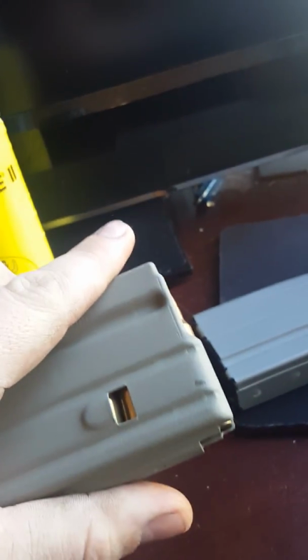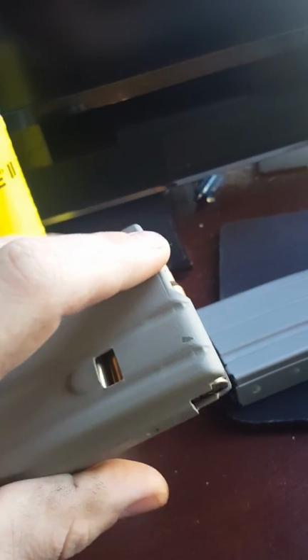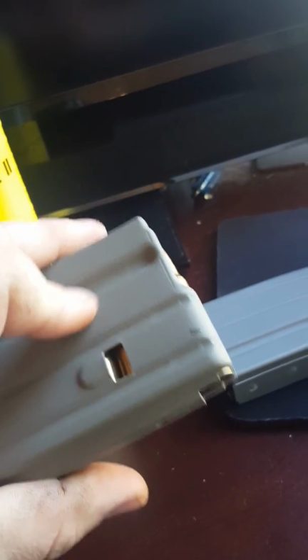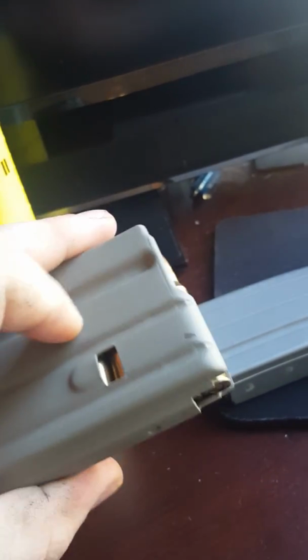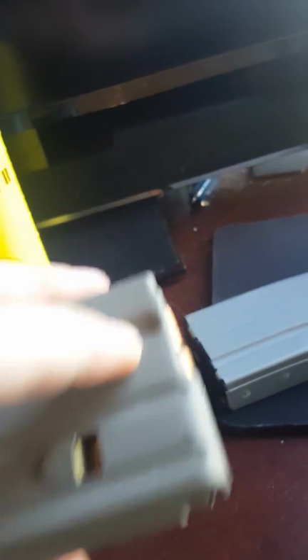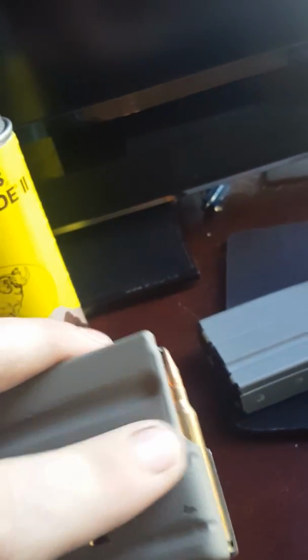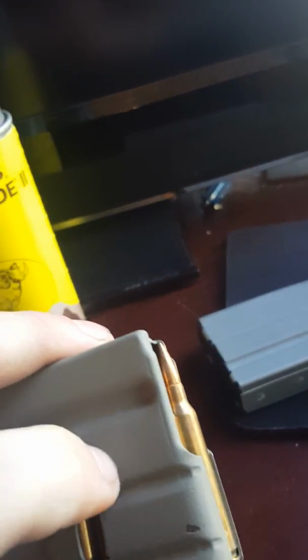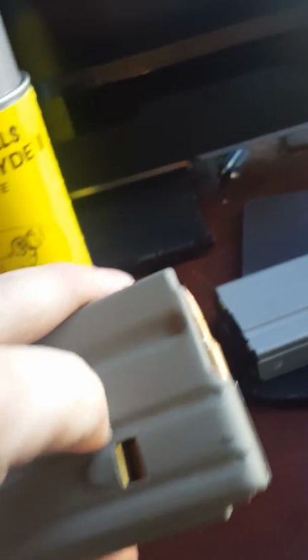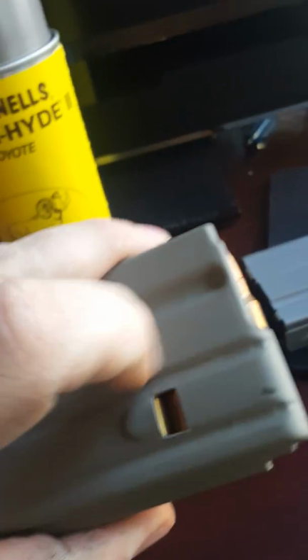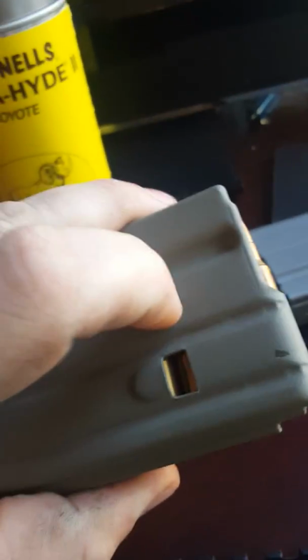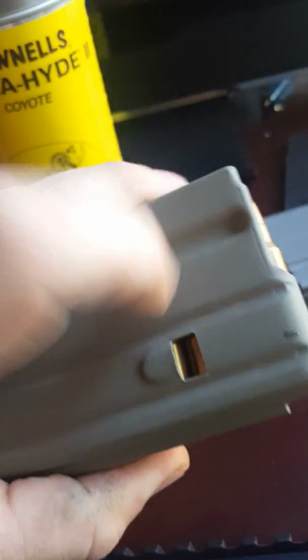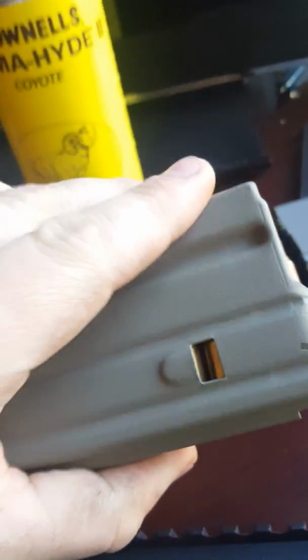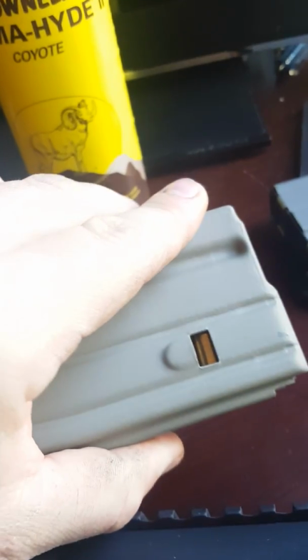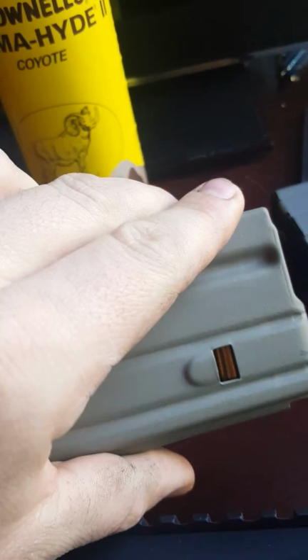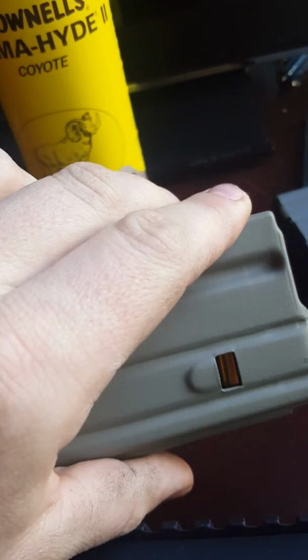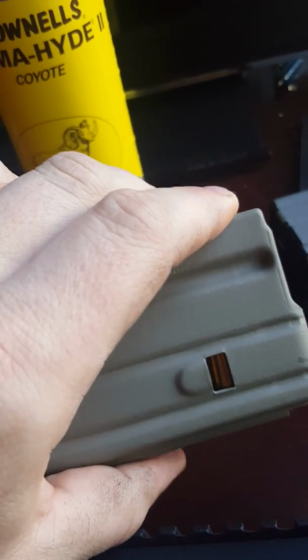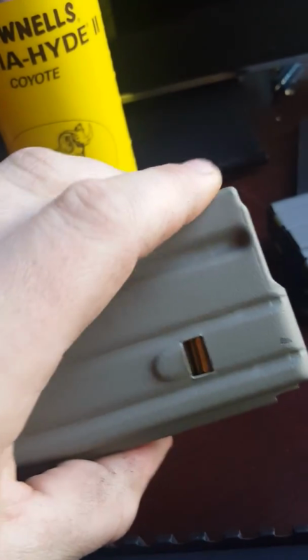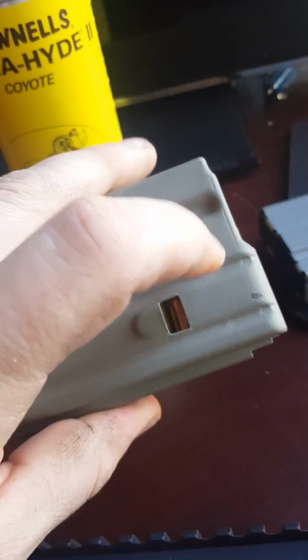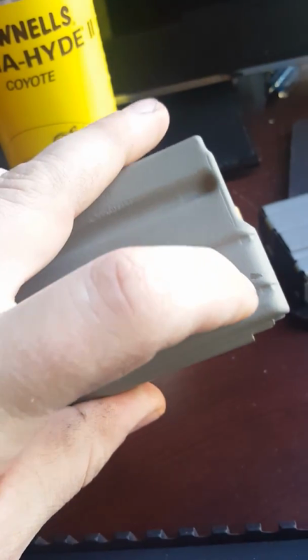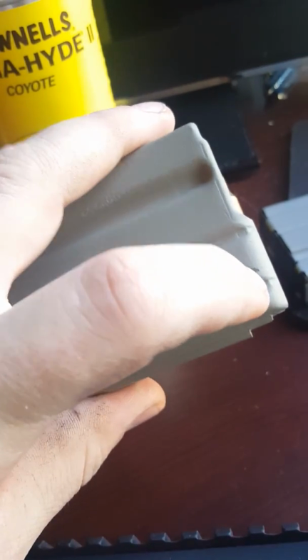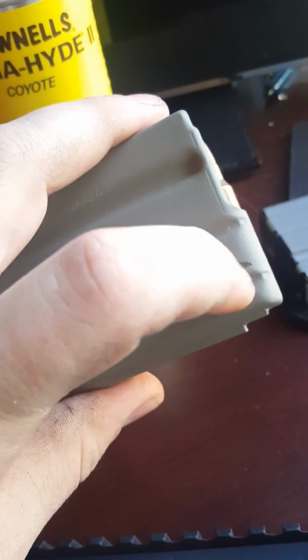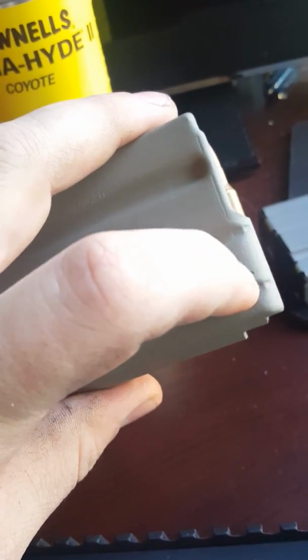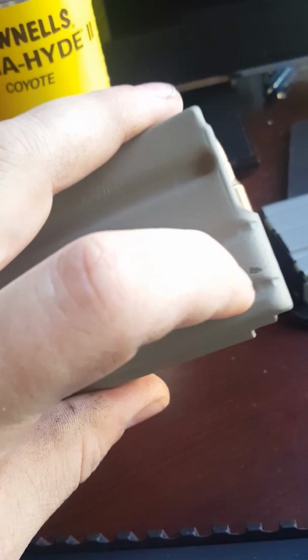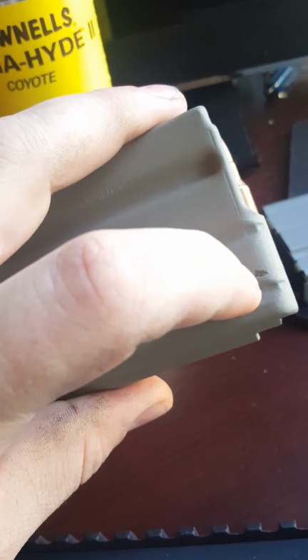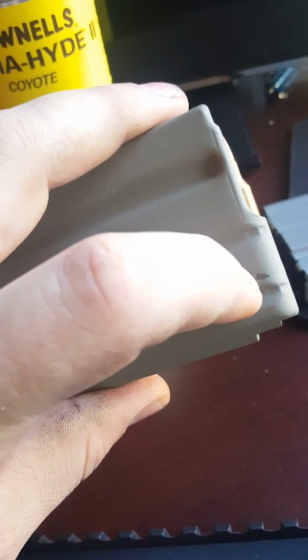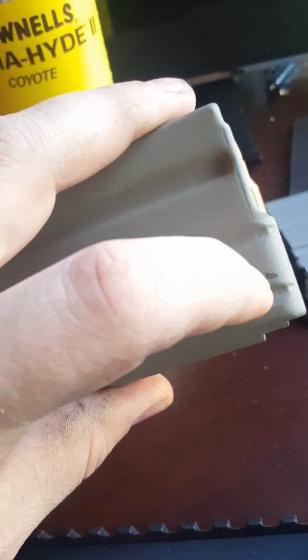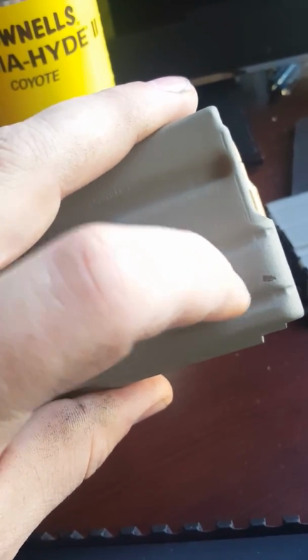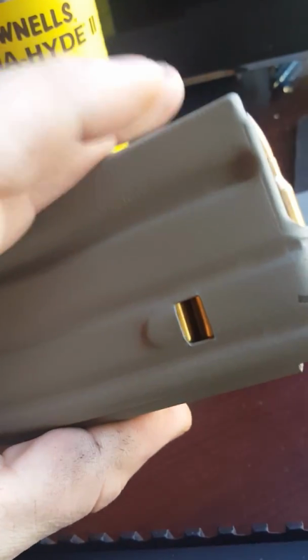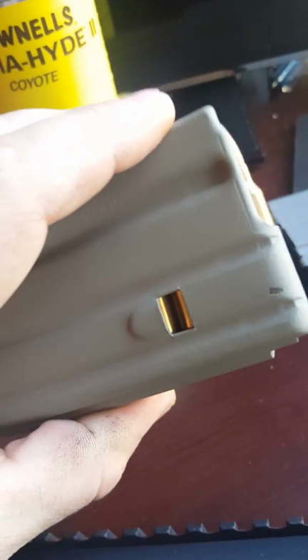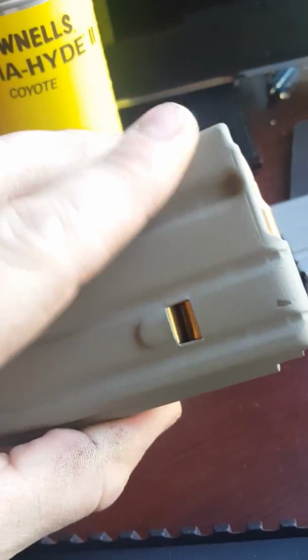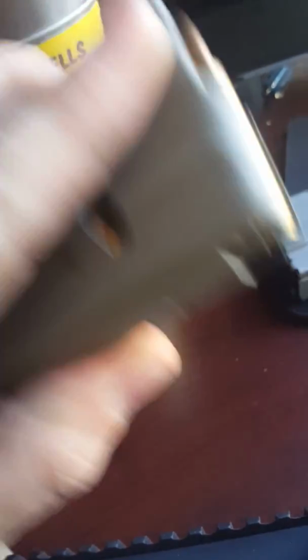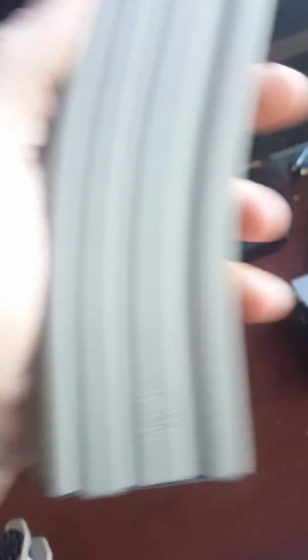It's got a really good hold up on it. It's some solid stuff. If you do it right, you know, you got to take the time to do it right. The only wear I see is right here where it's going into the Magpul, and I'm not bothered by that.